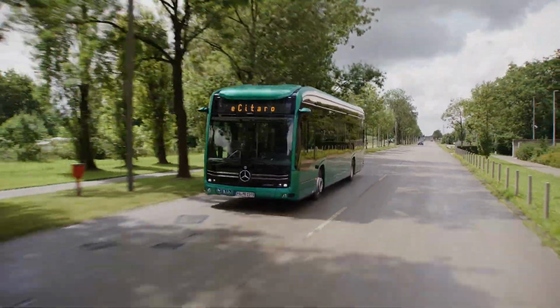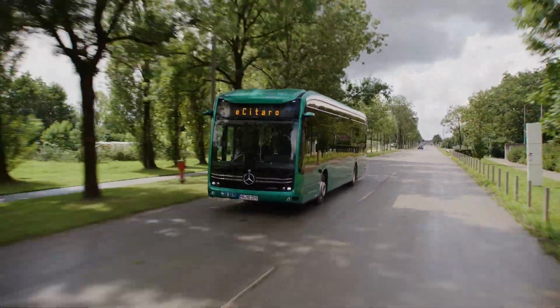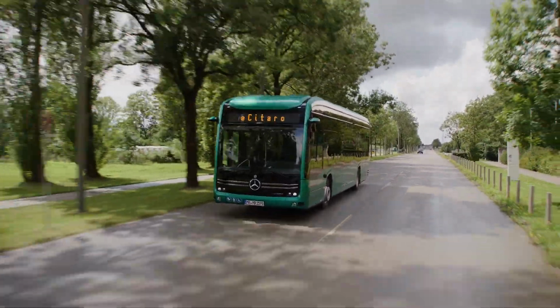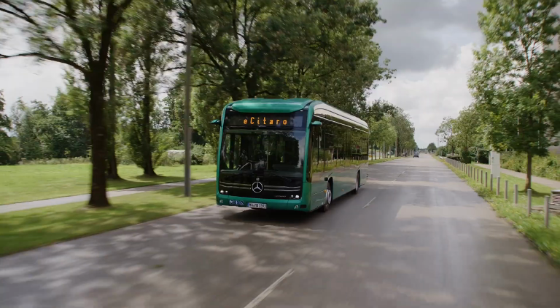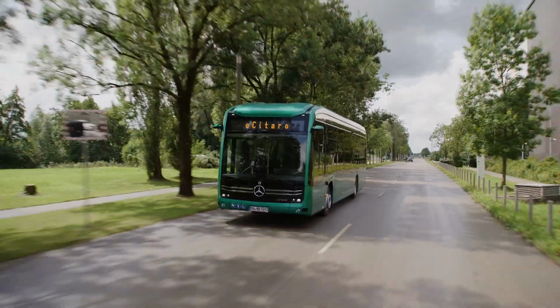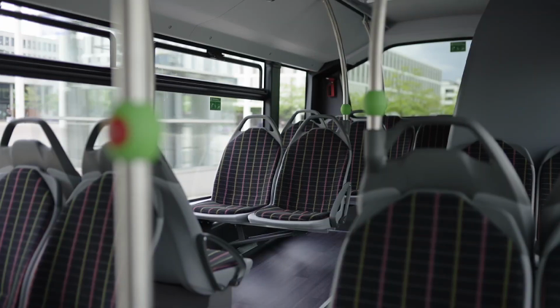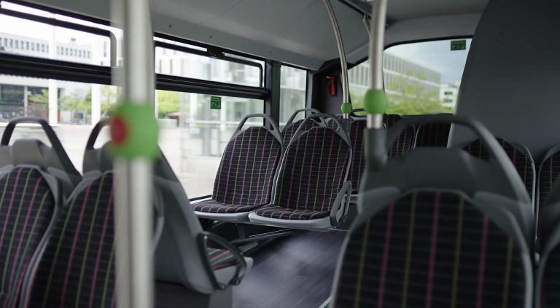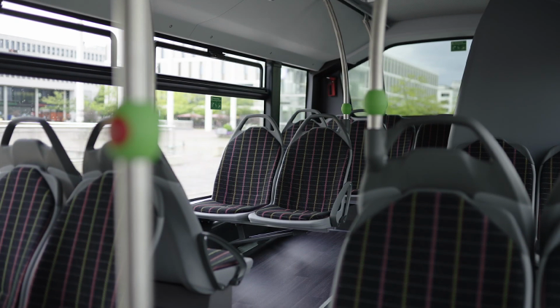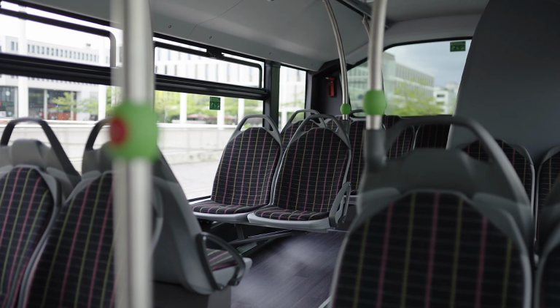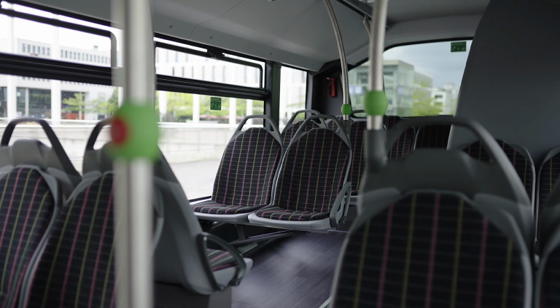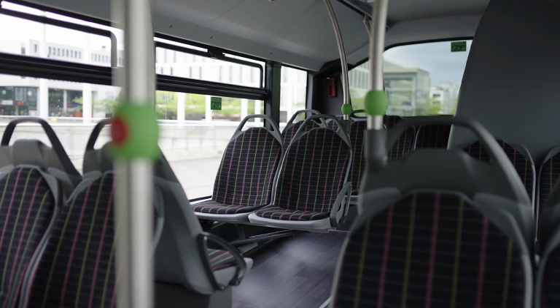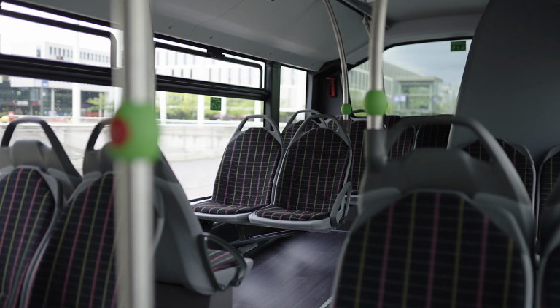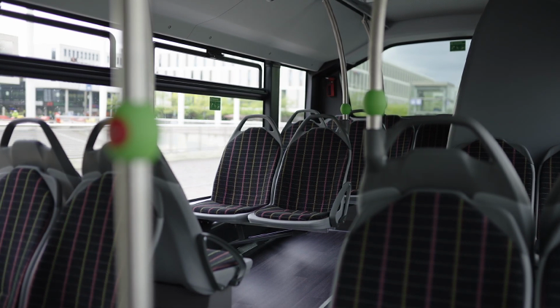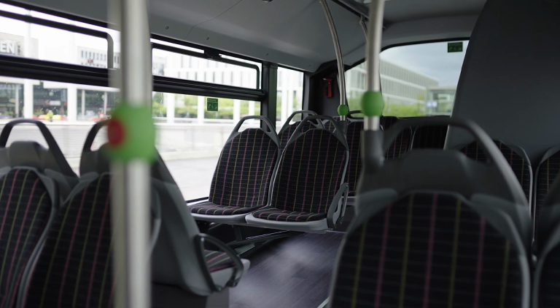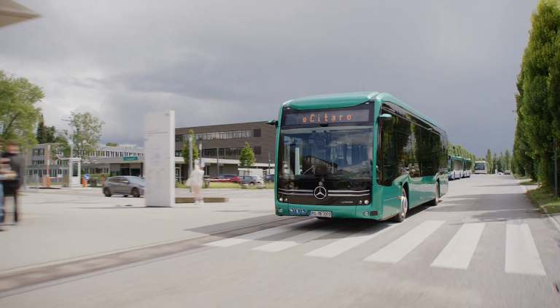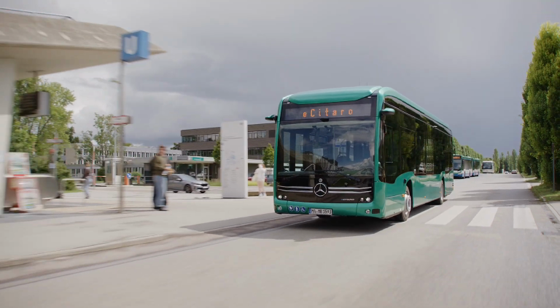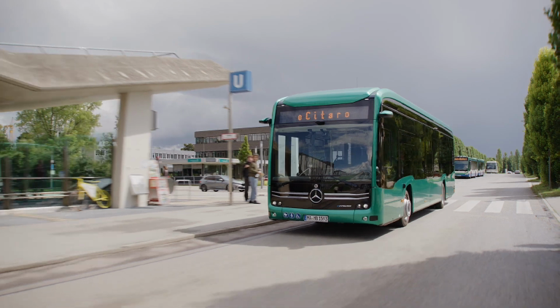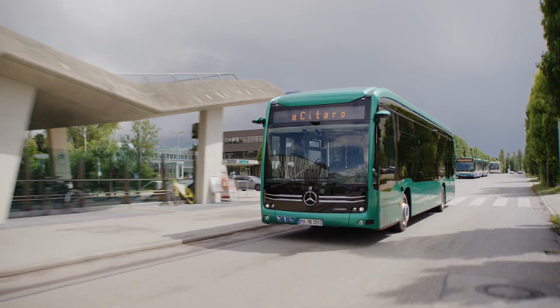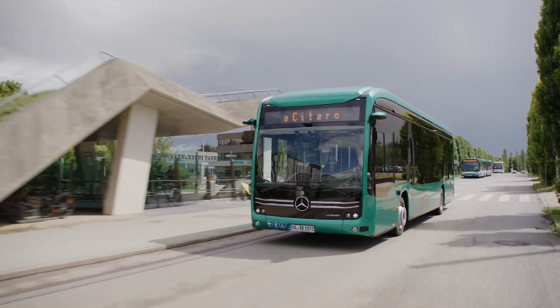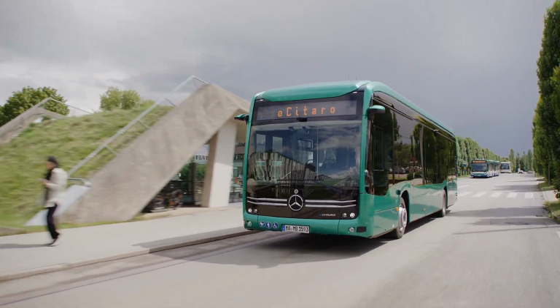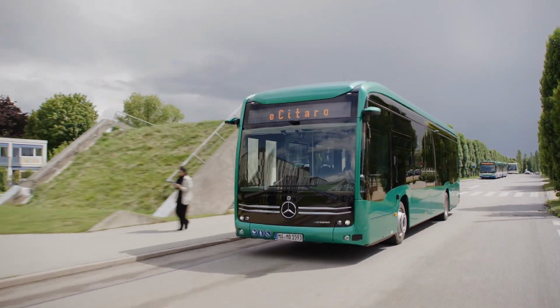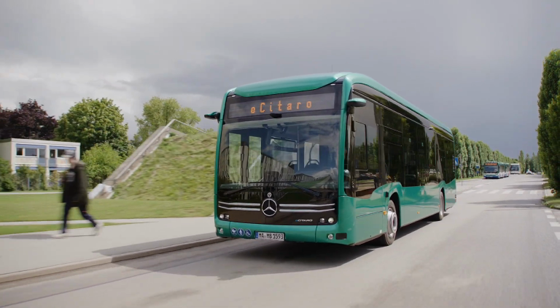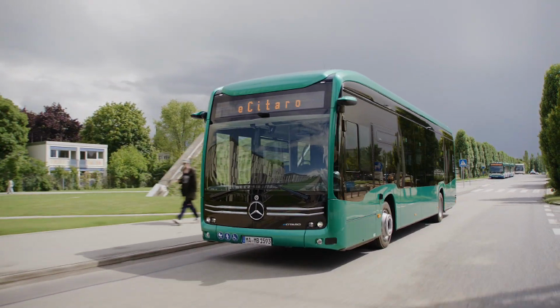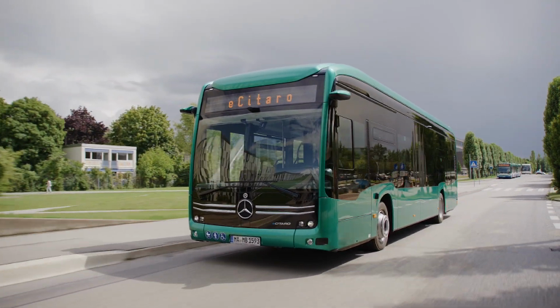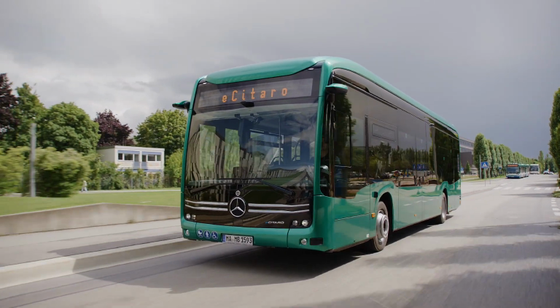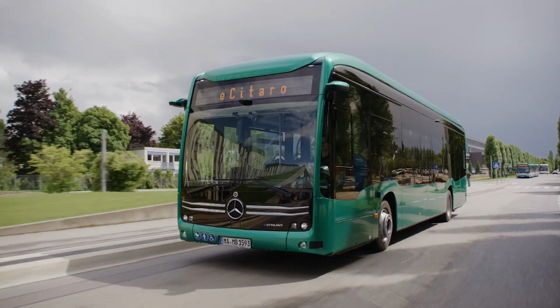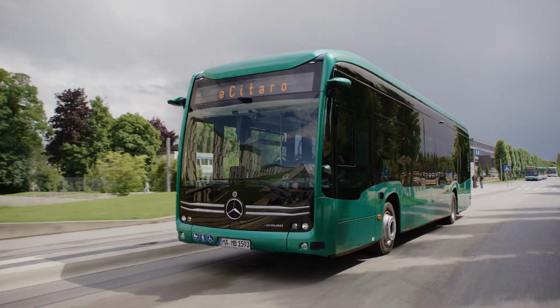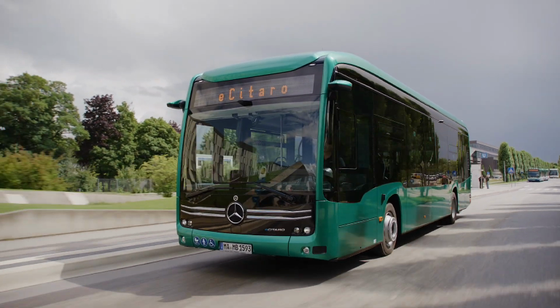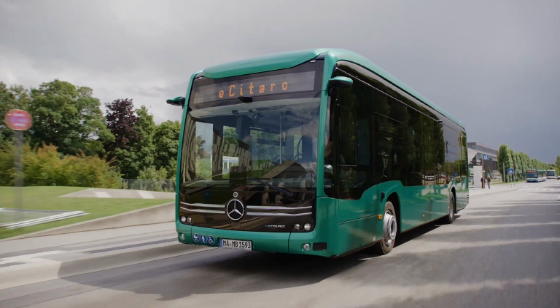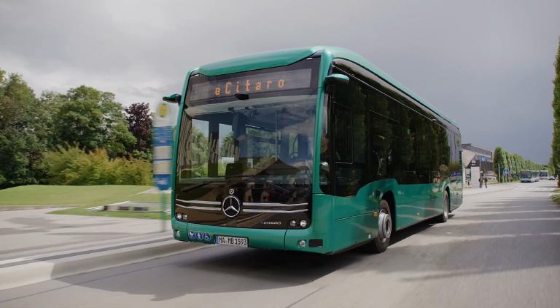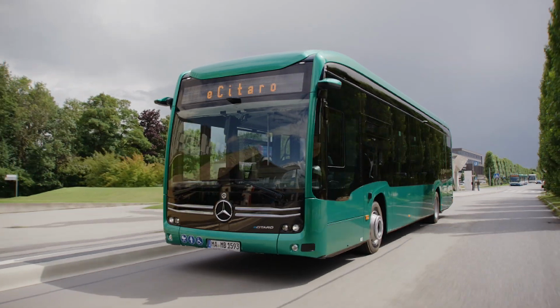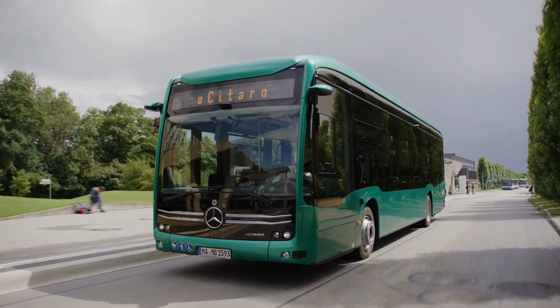Passenger capacity varies with configuration. The 12-meter e-Sitaro carries up to 88 passengers, while the shorter e-Sitaro K offers a more agile solution for narrow city routes with a turning circle of just over 17 meters.